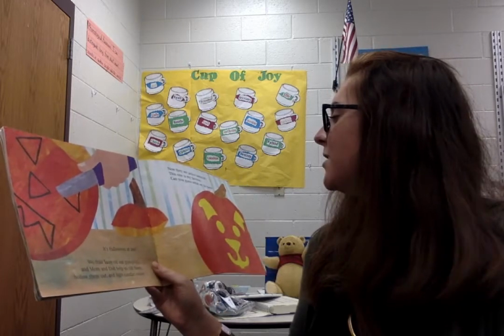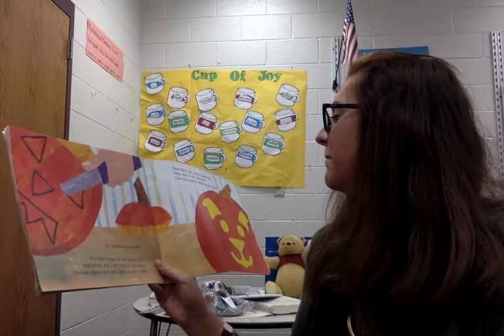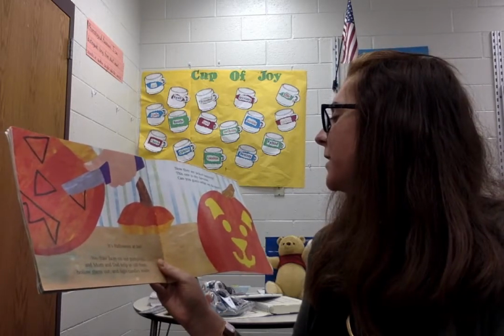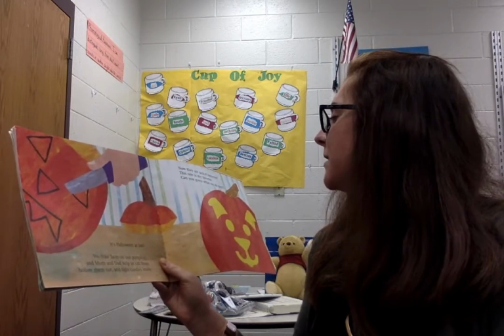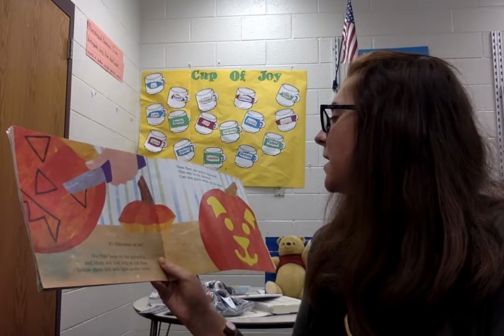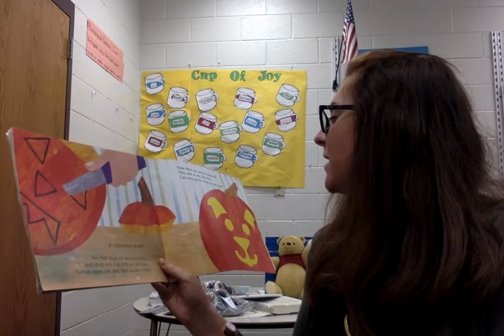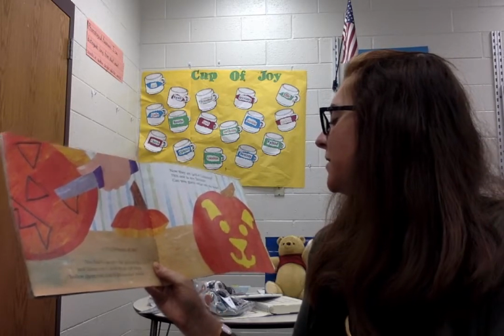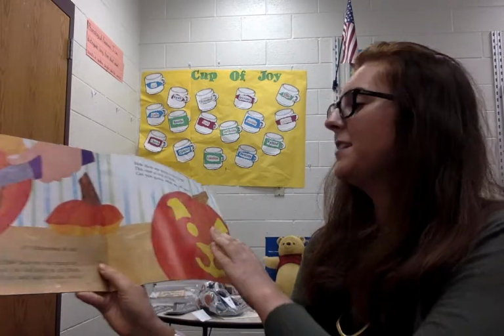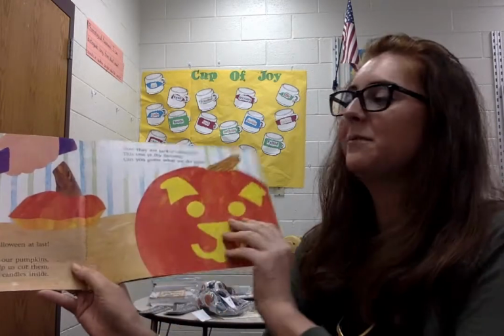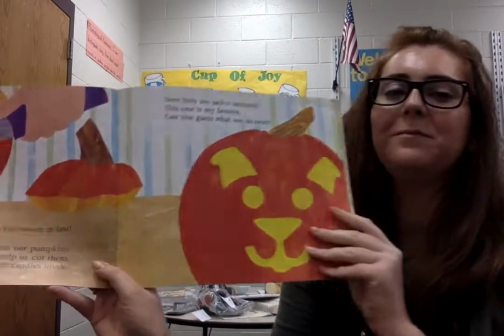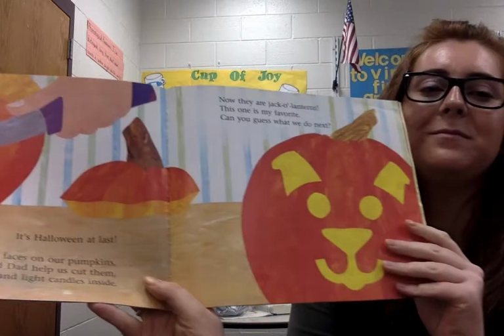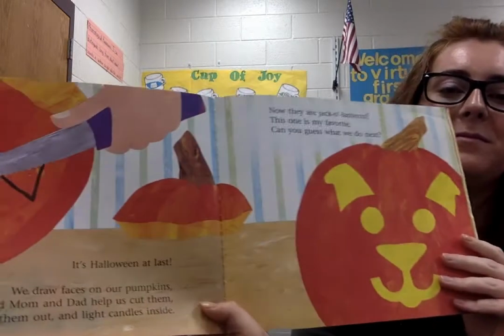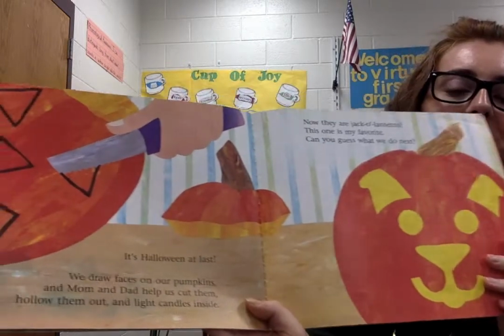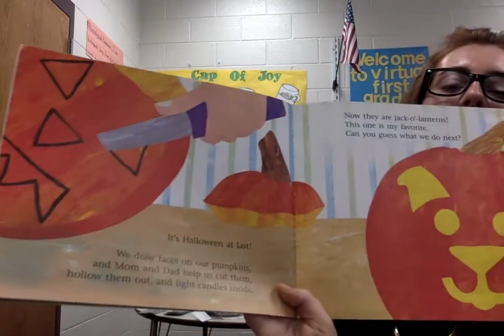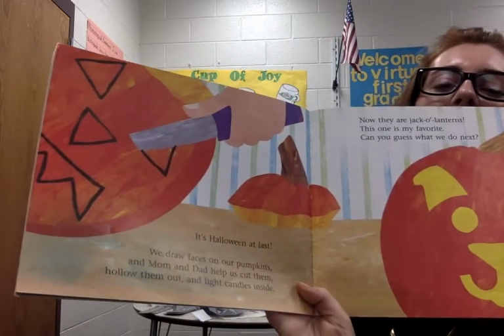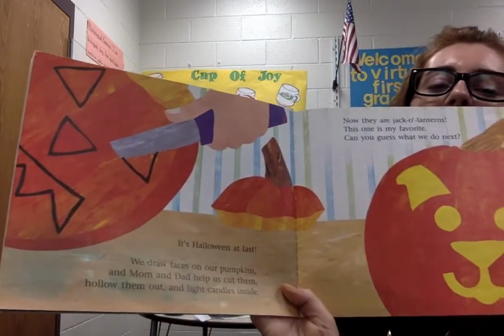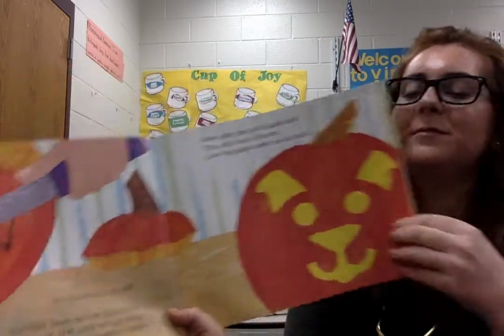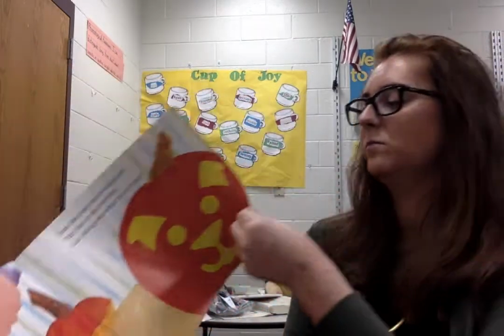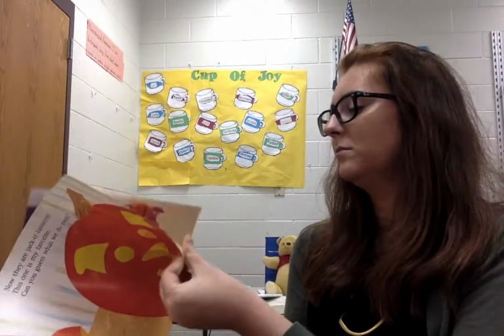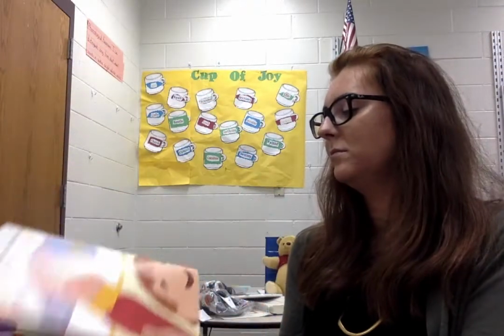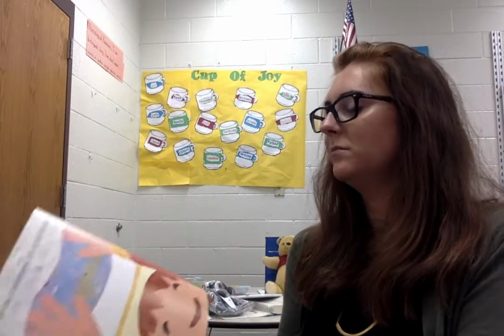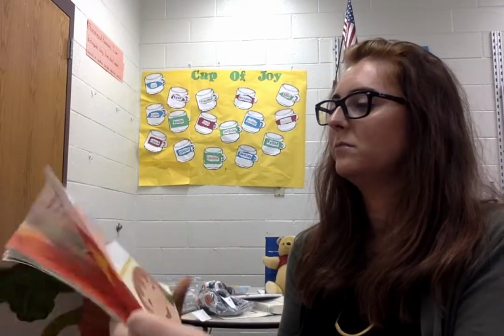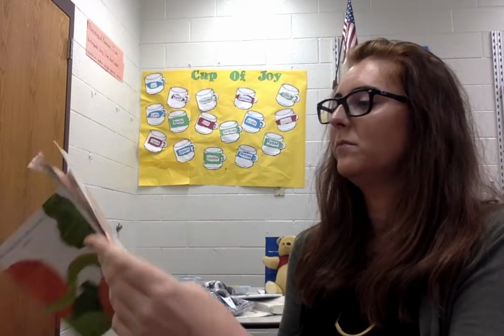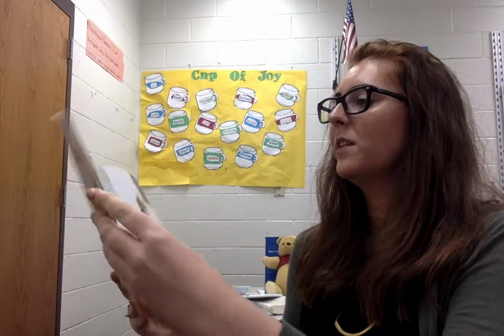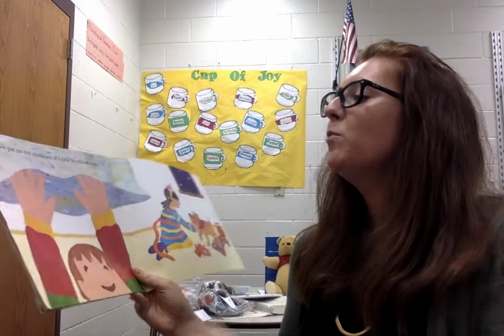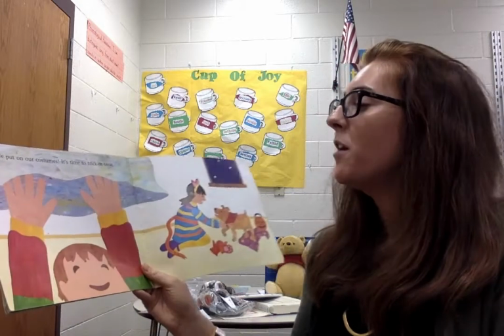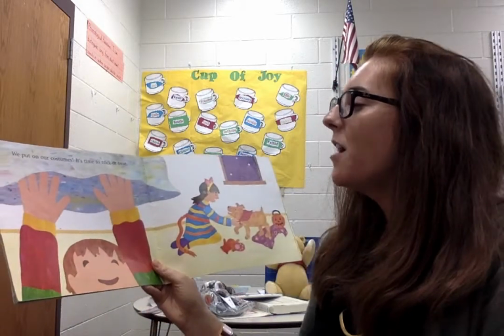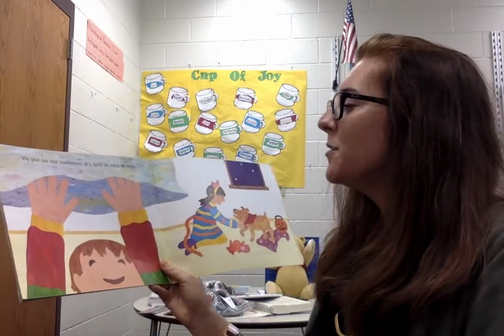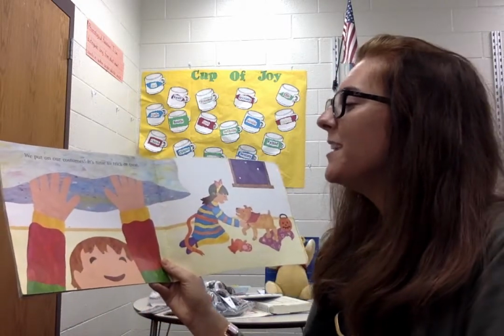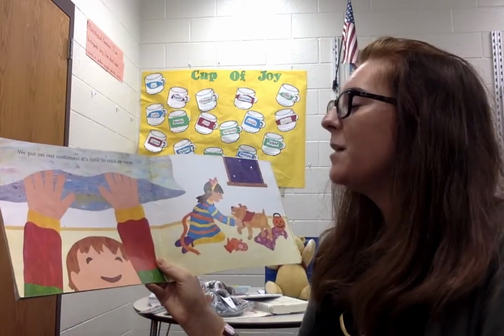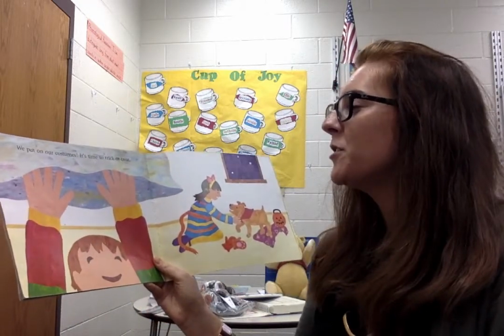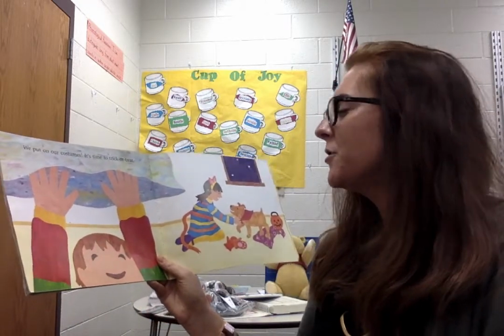That is one of my favorites. Can you guess what we do next? We put on our costumes. It's time to trick or treat!